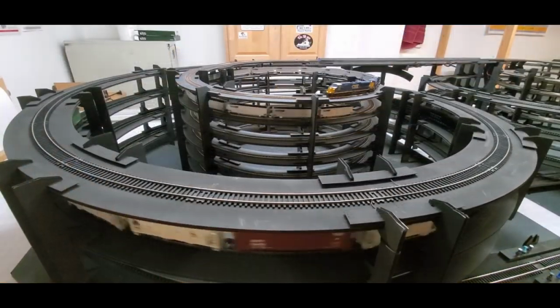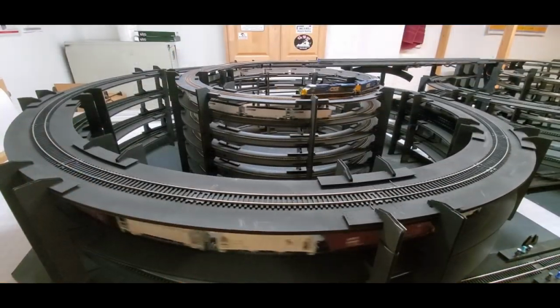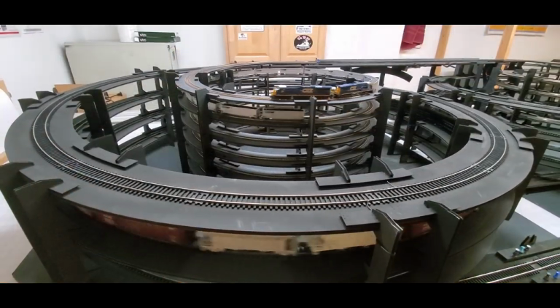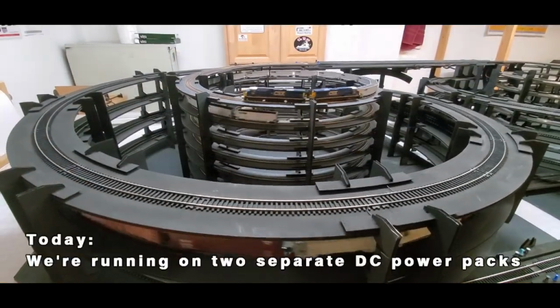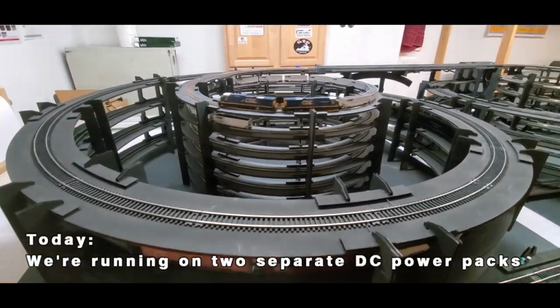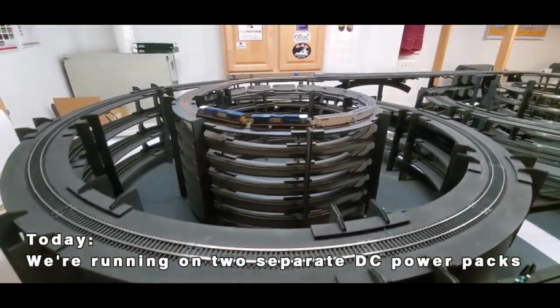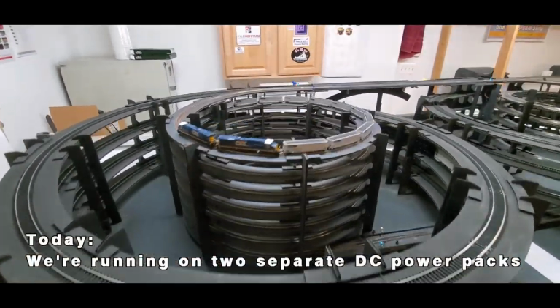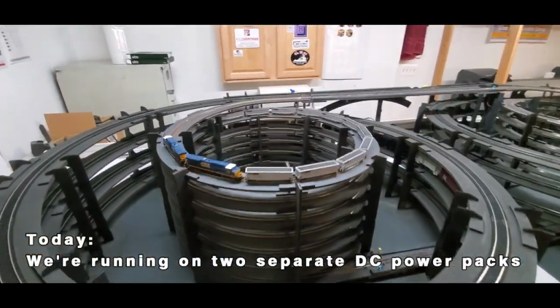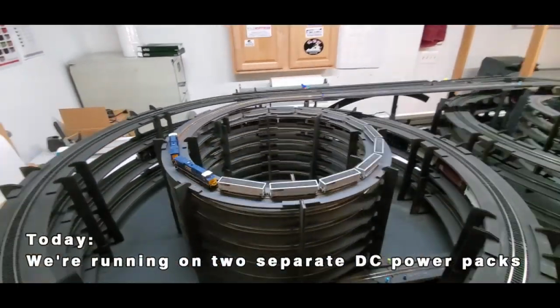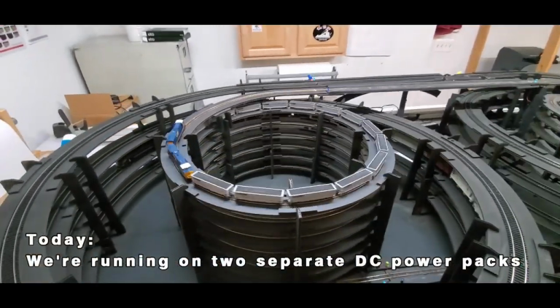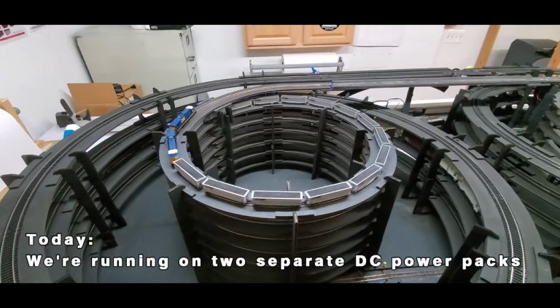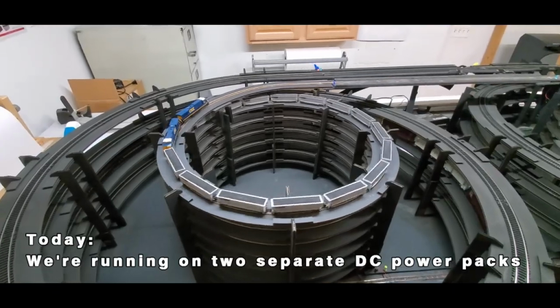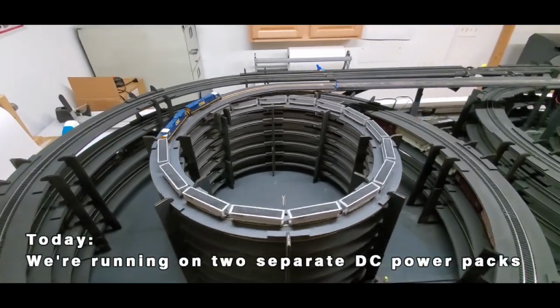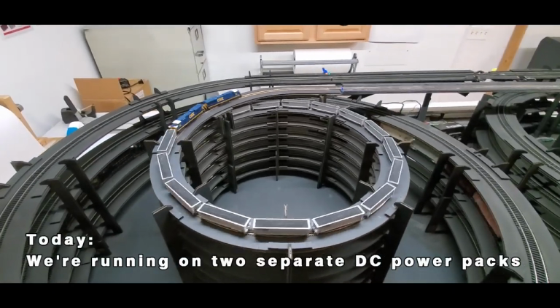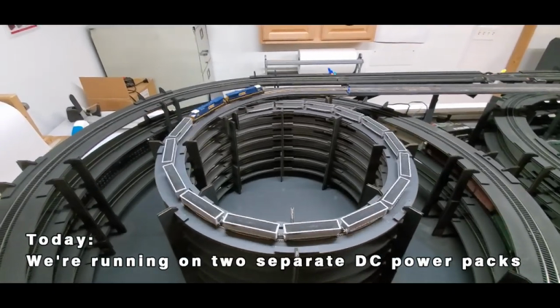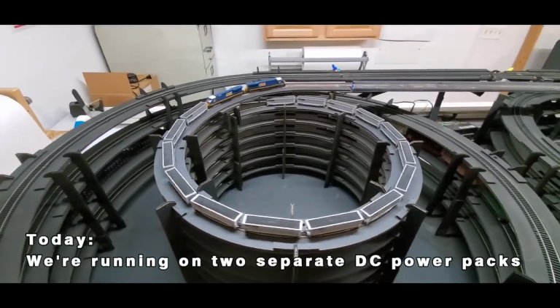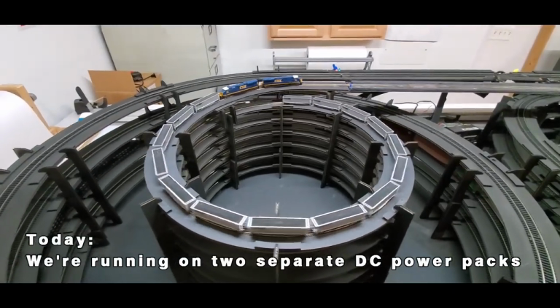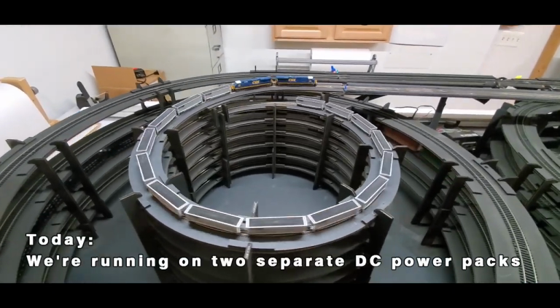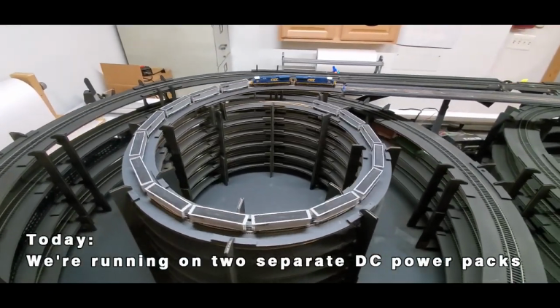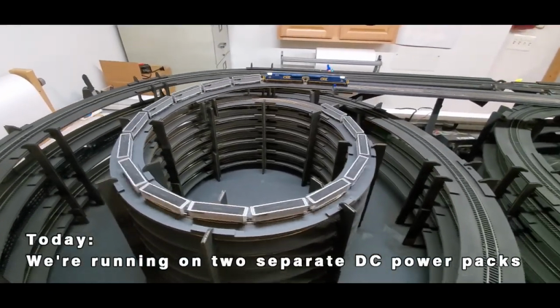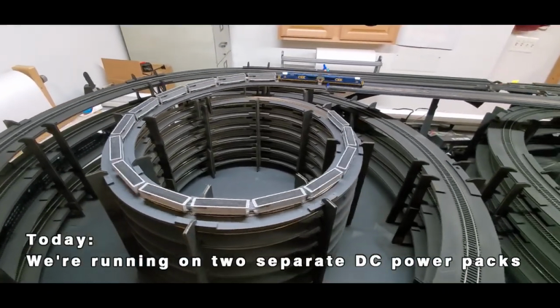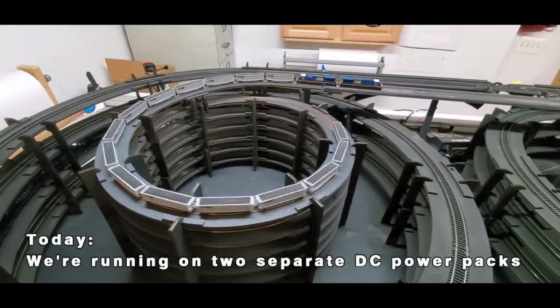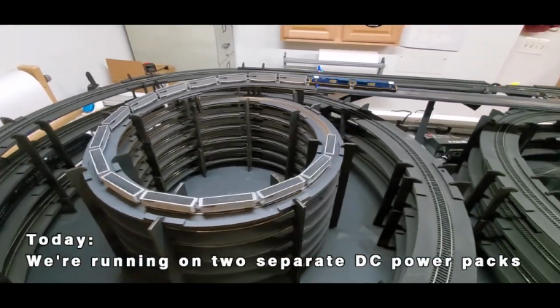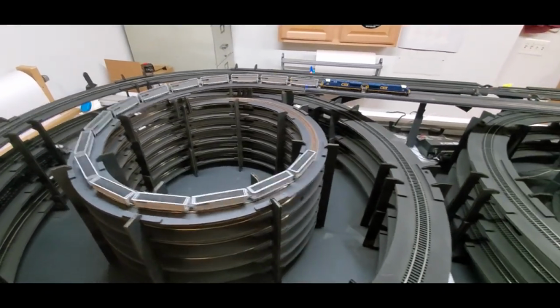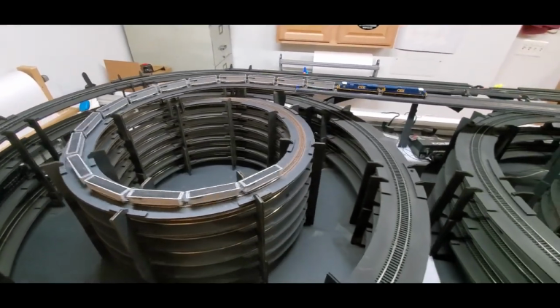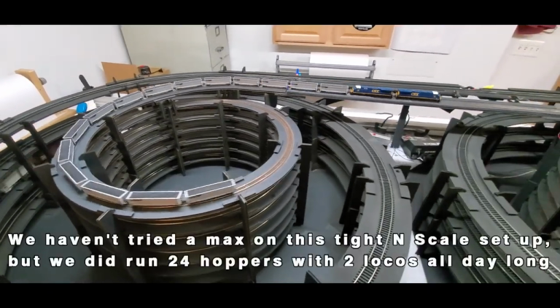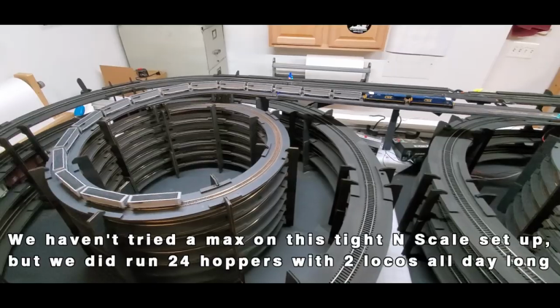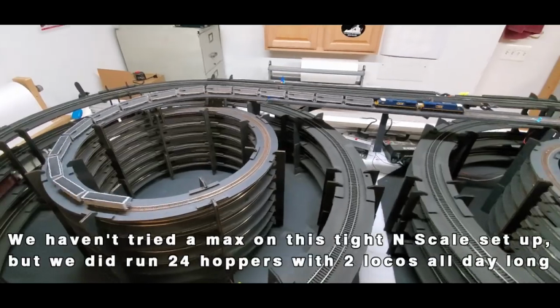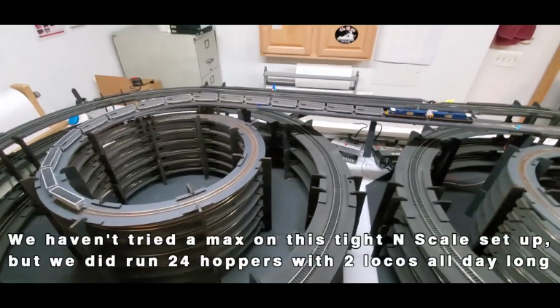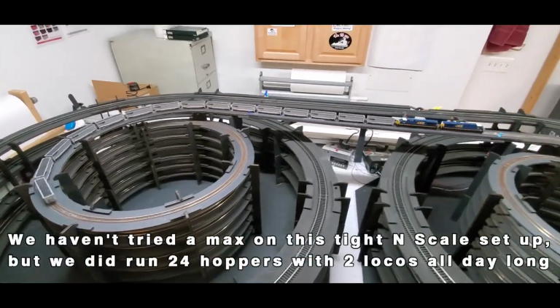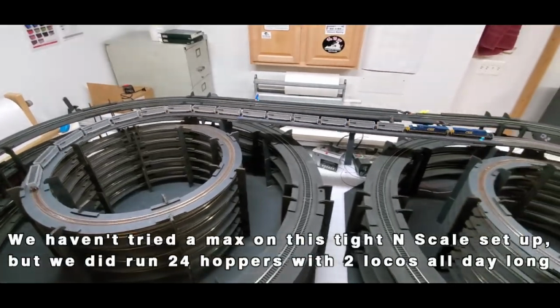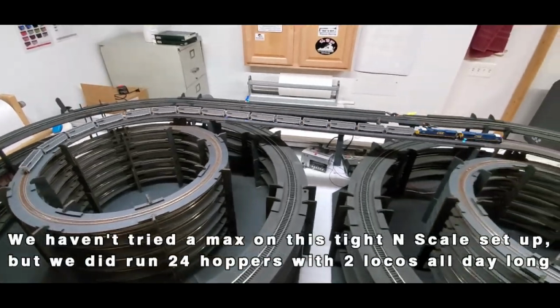Today I'm just running trains around in a bunch of circles and there's no need for switching or a bunch of operational desires that DCC would give me, so we're just using two separate DC power packs.